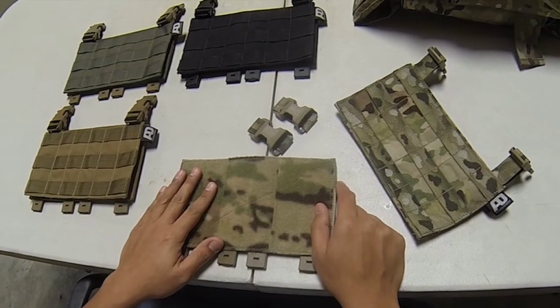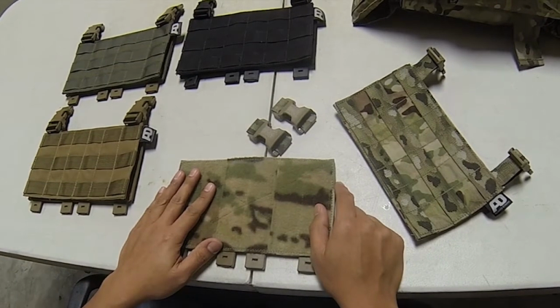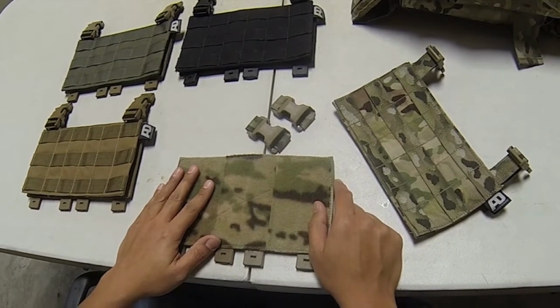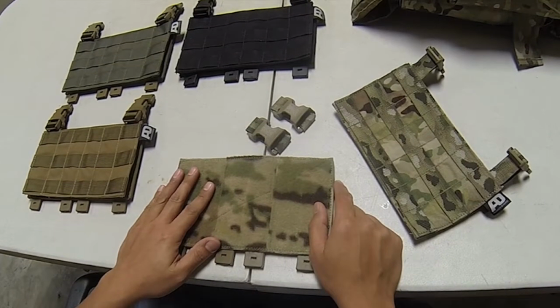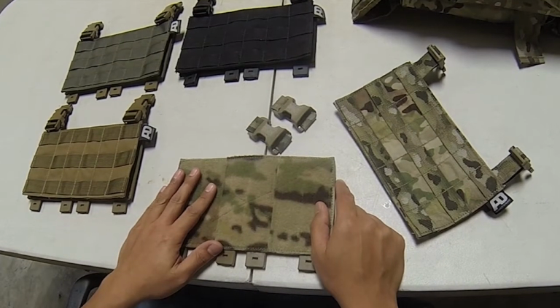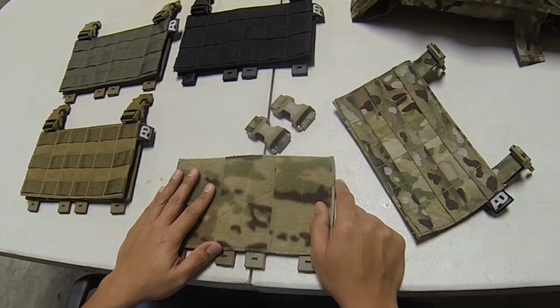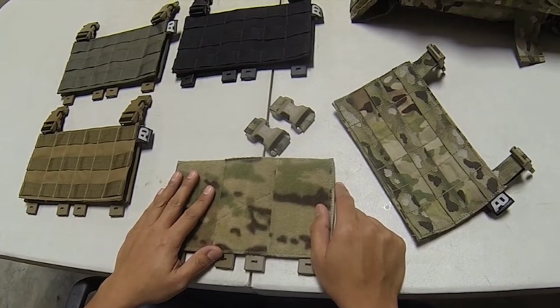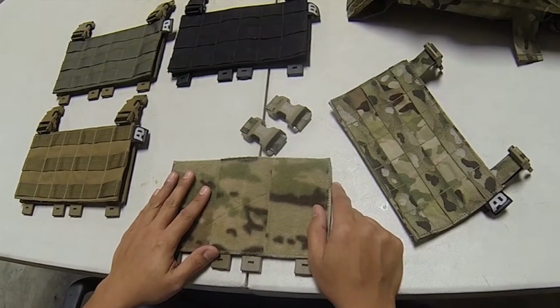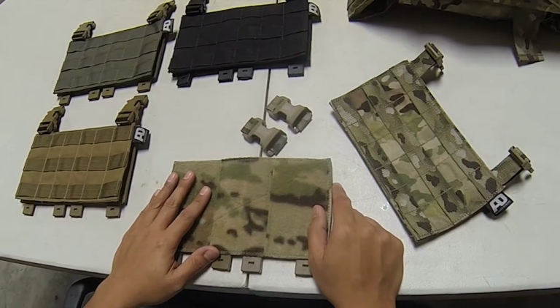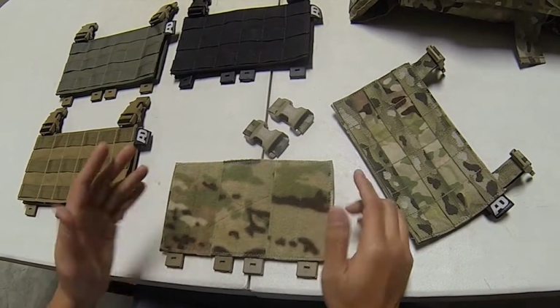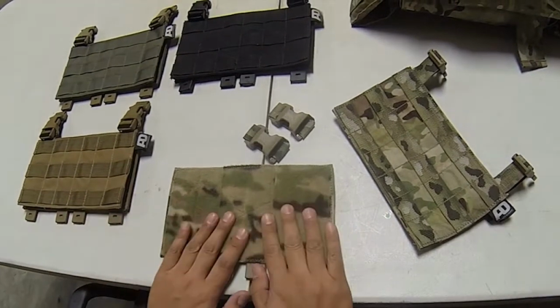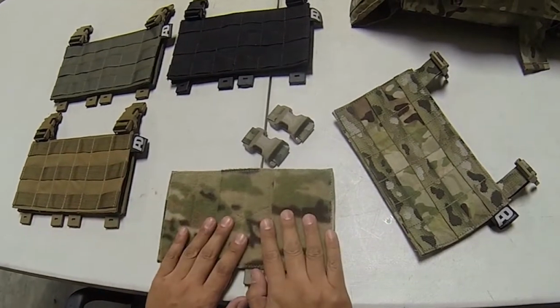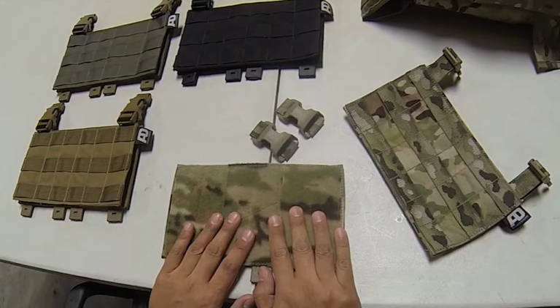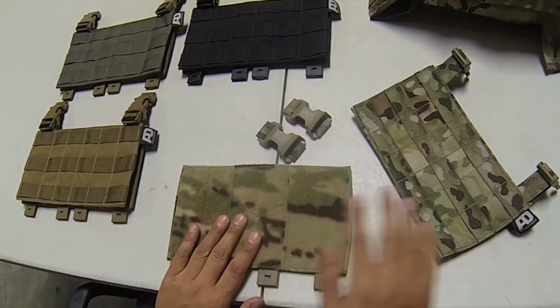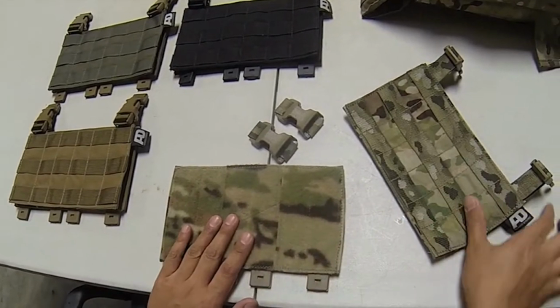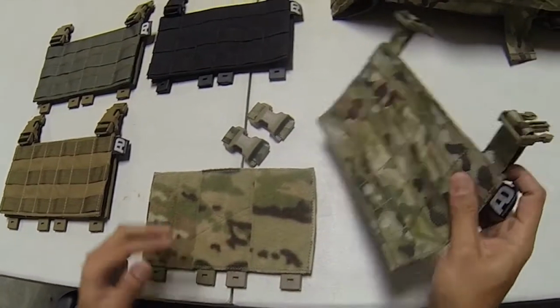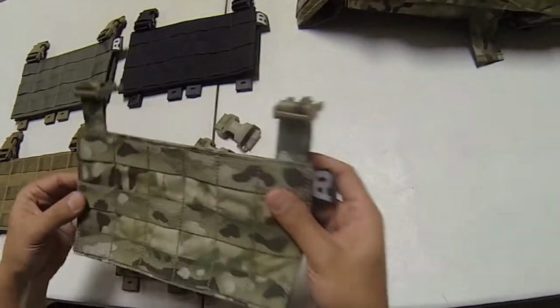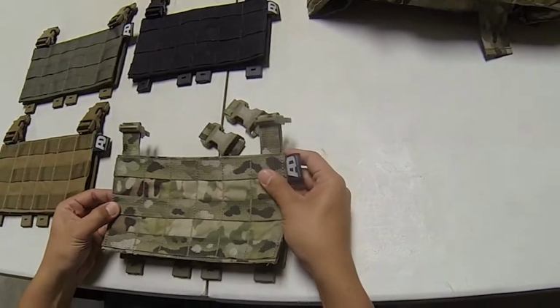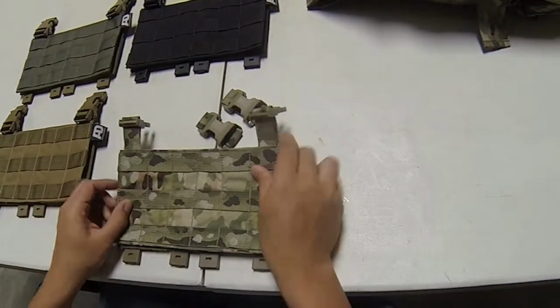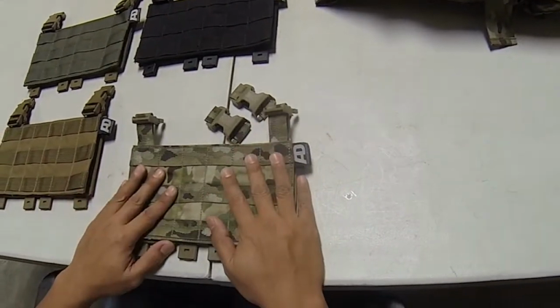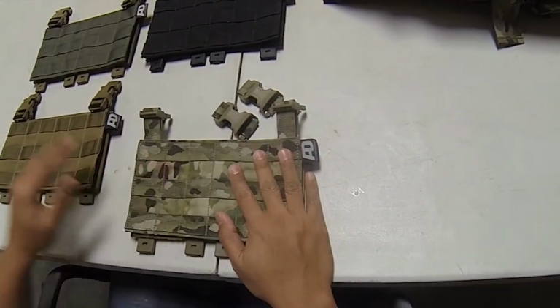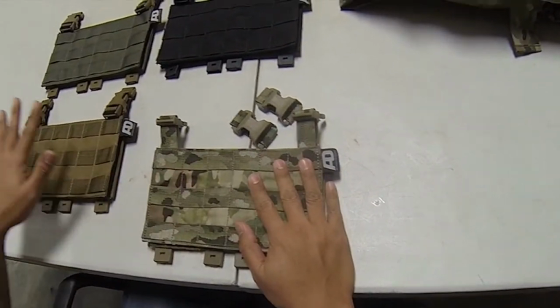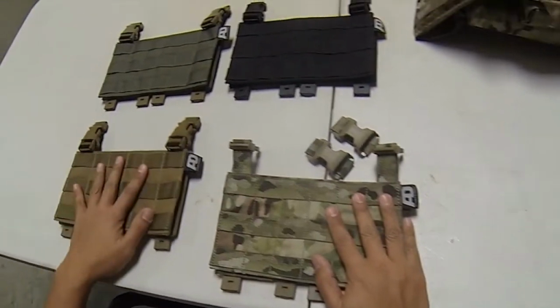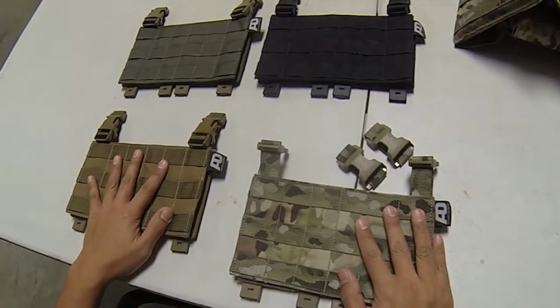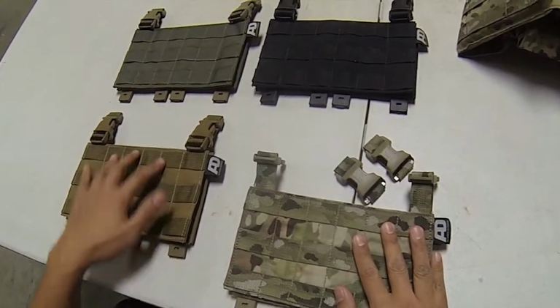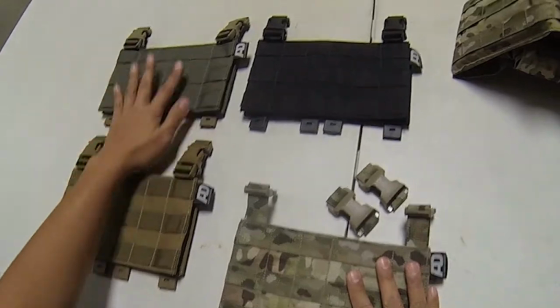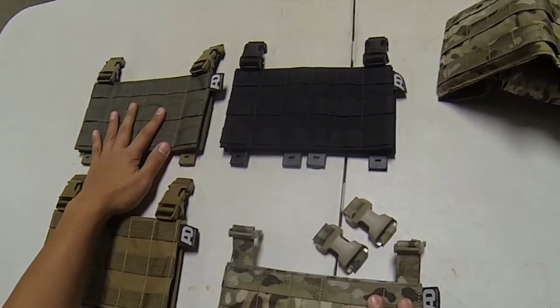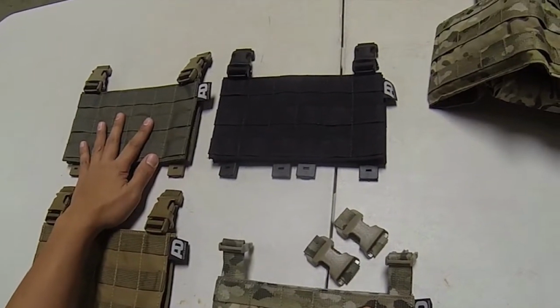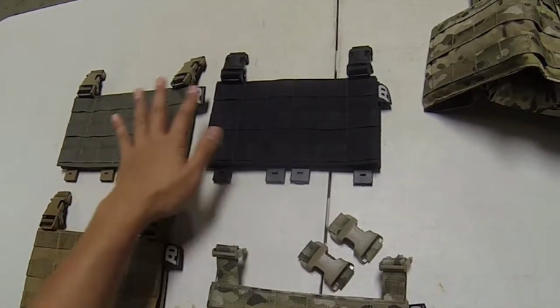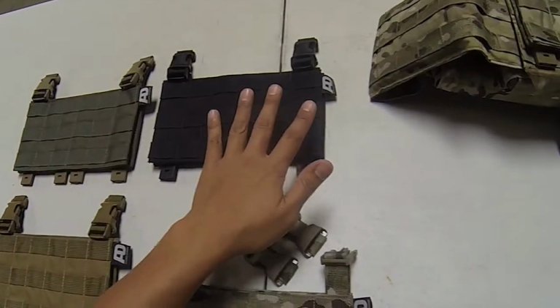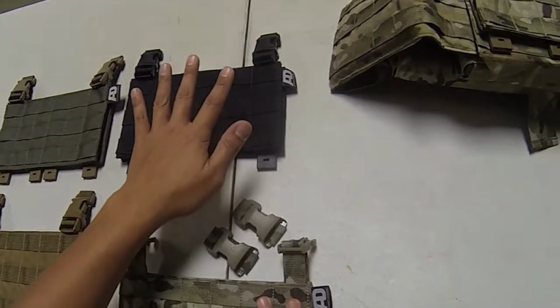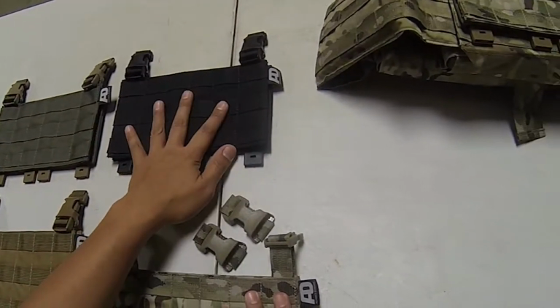The Universal Panel Adapter comes in four colors: Multicam — which is actually legit Multicam — Coyote Brown, Ranger Green, and Black.